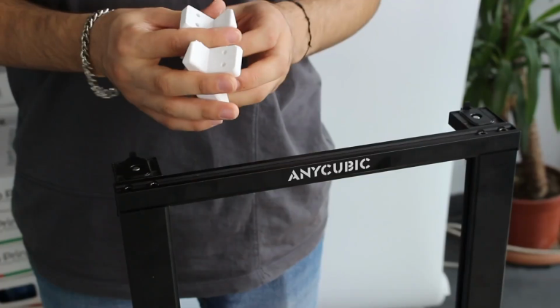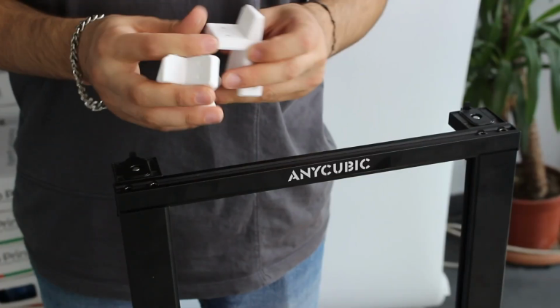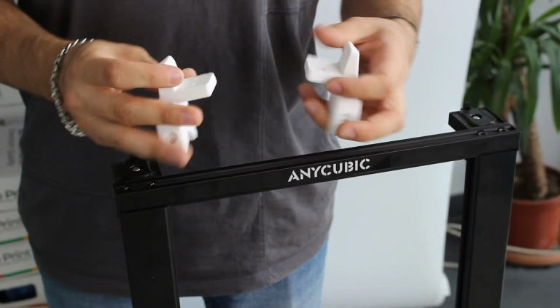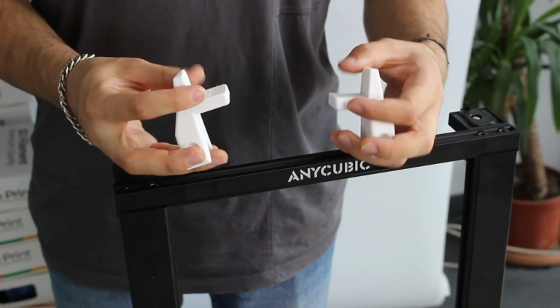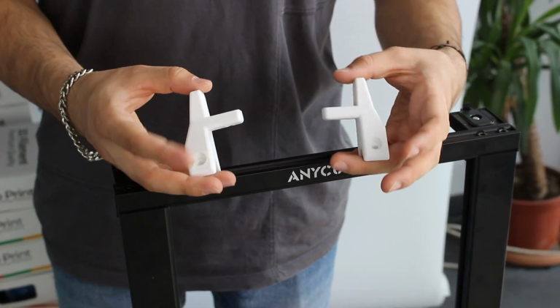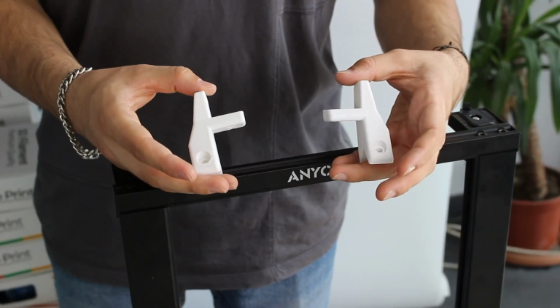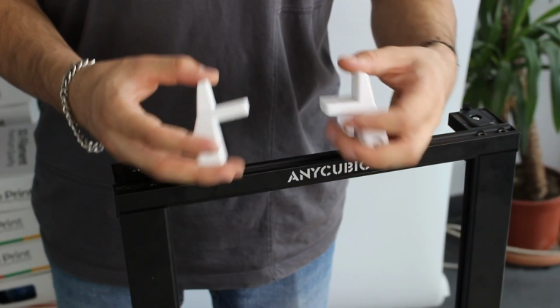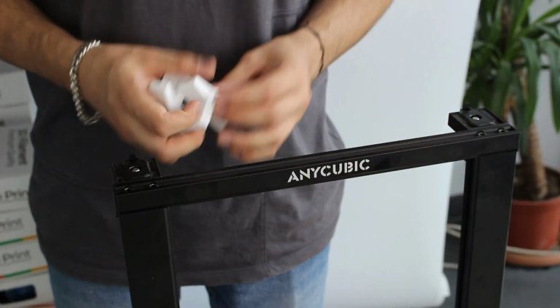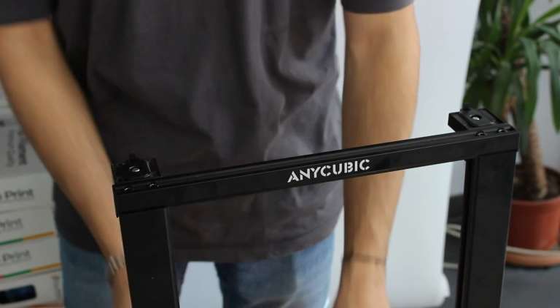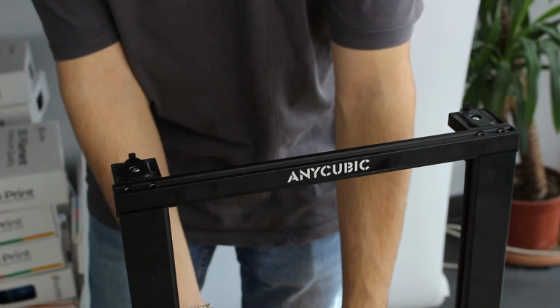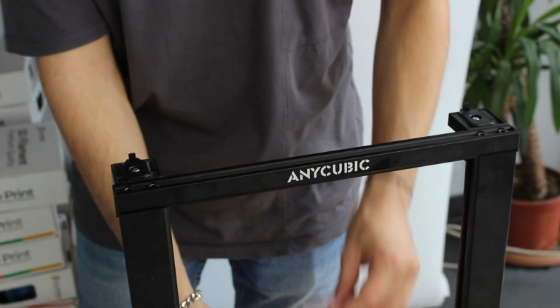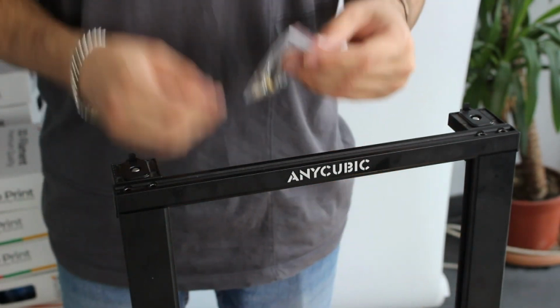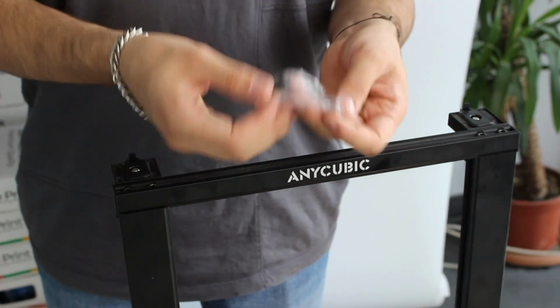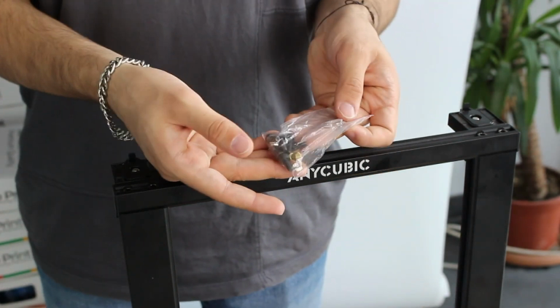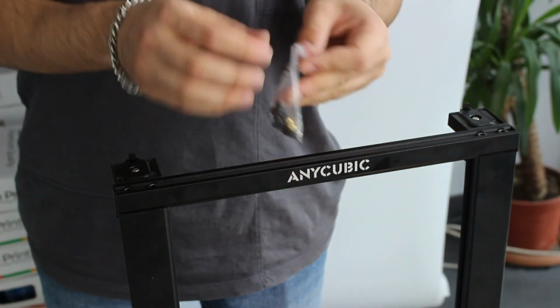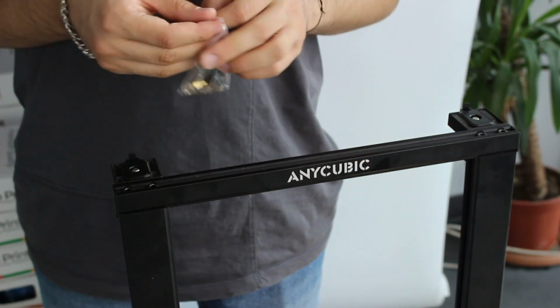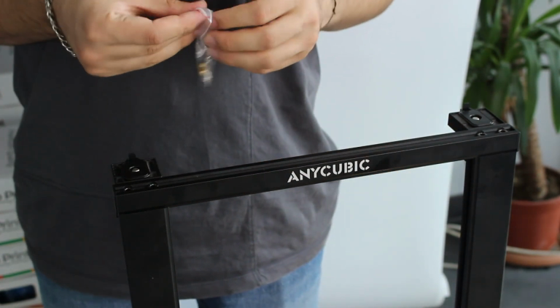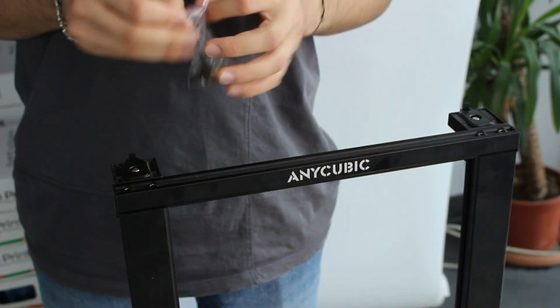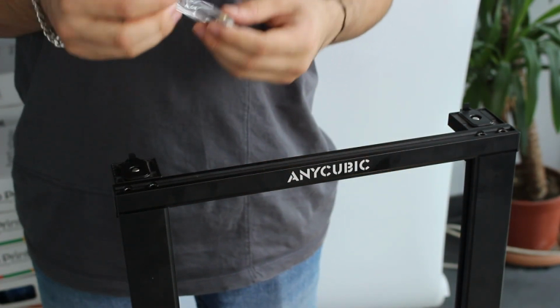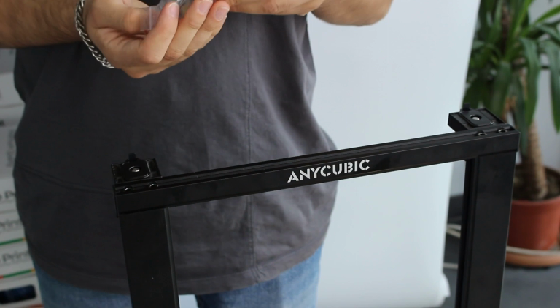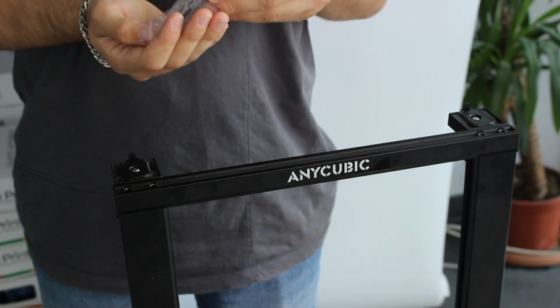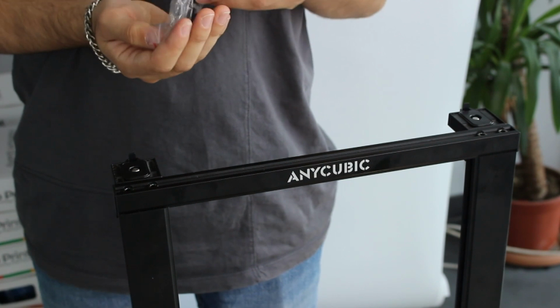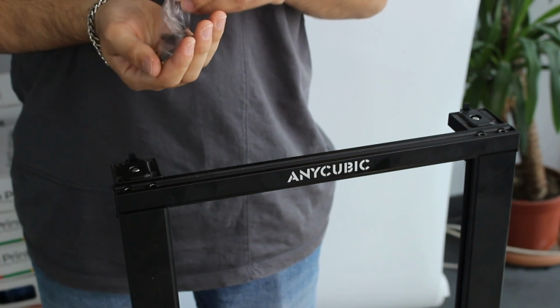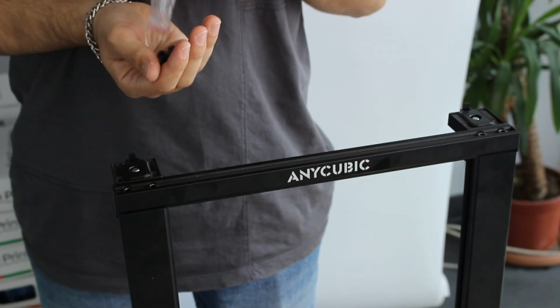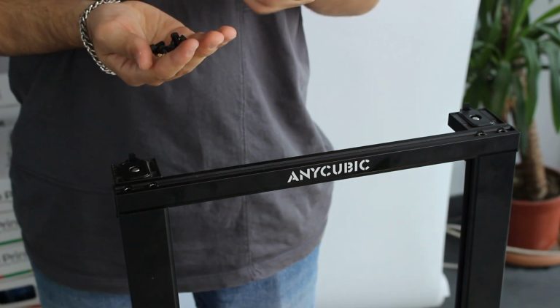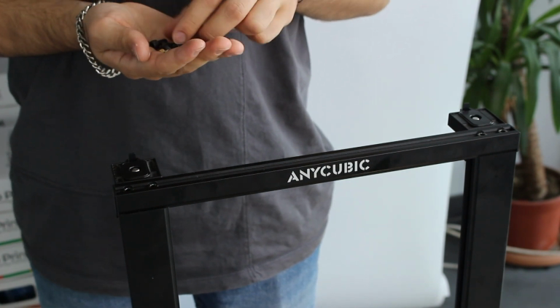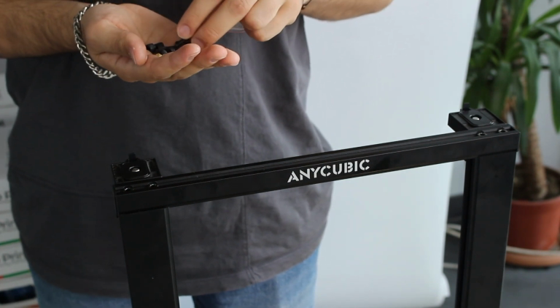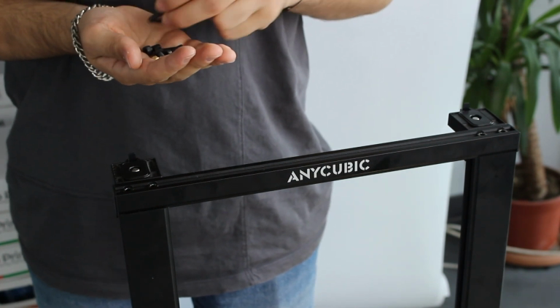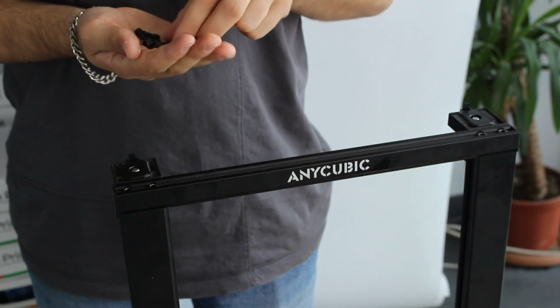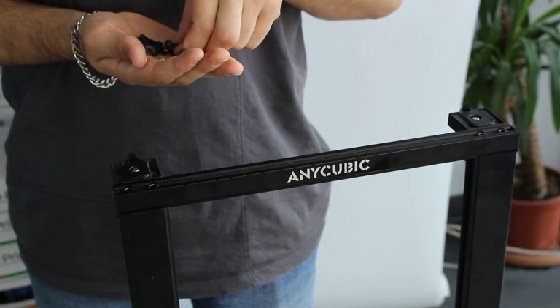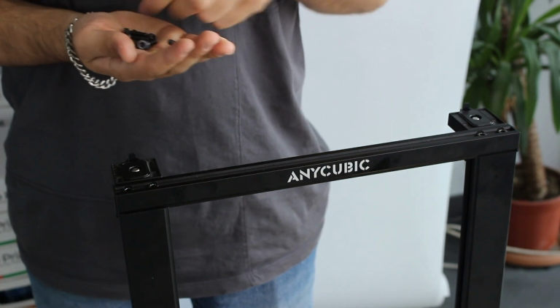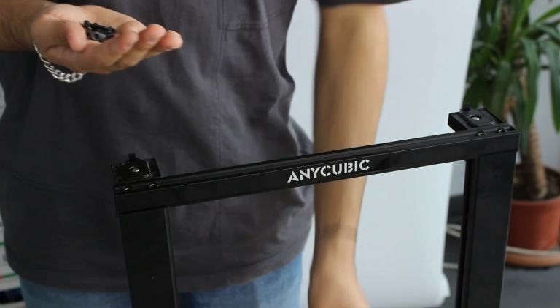After that, we are going to fix the feet to the co-print. To do that, we are going to use bolts which are metric 4, 16mm bolts.